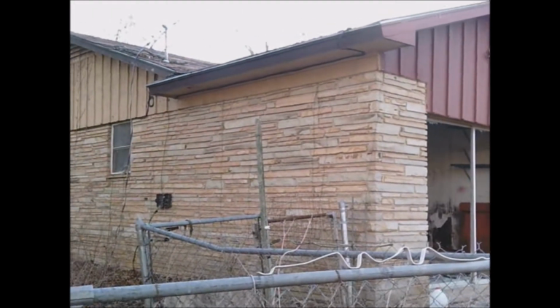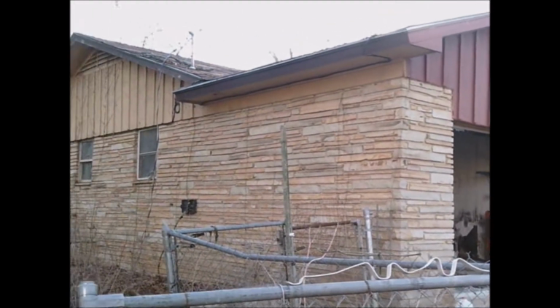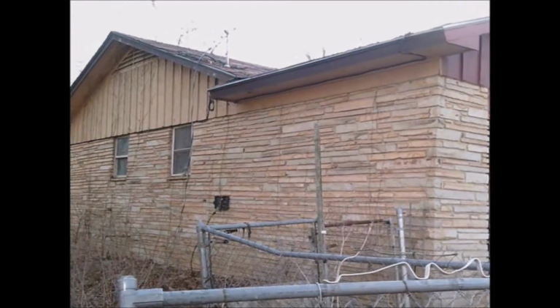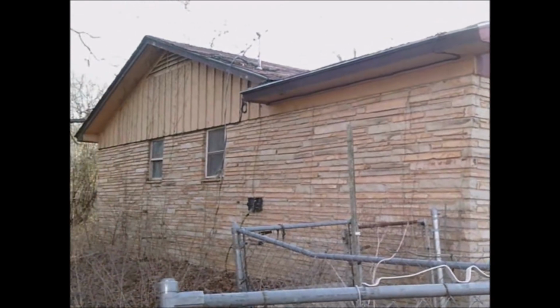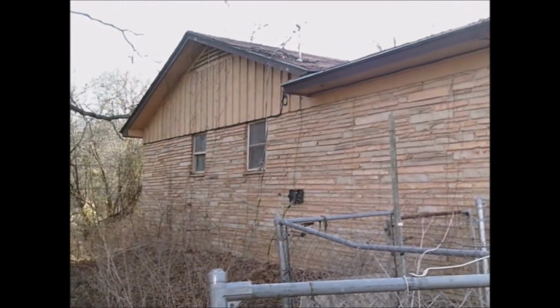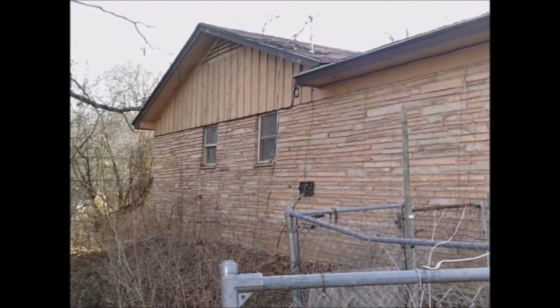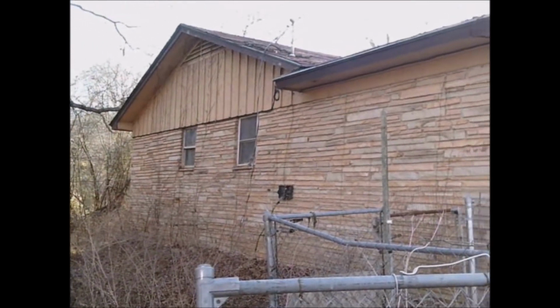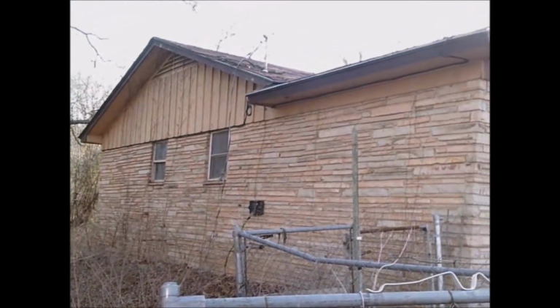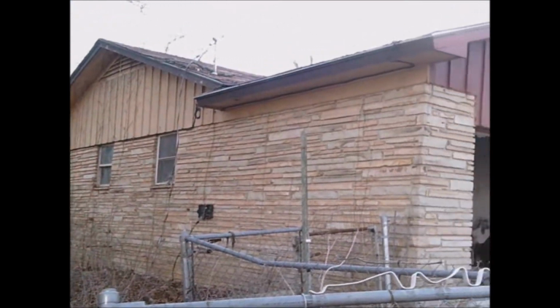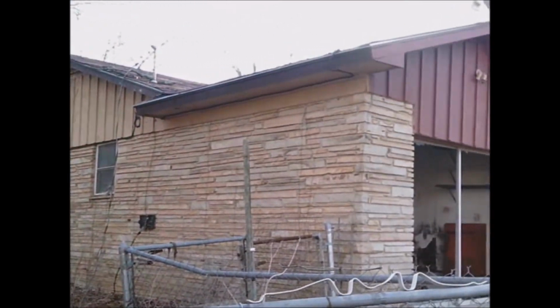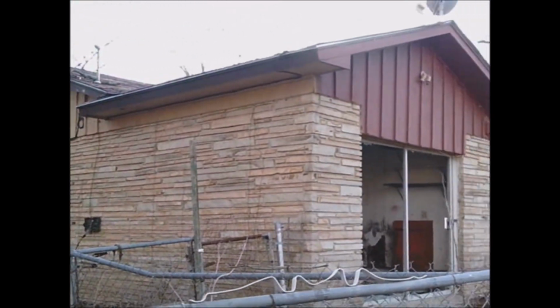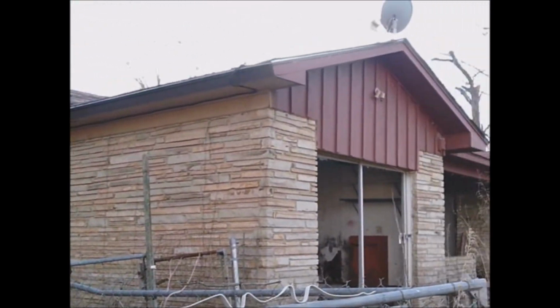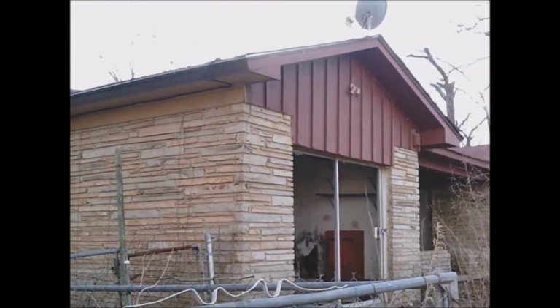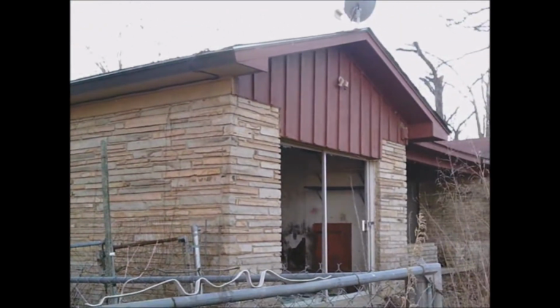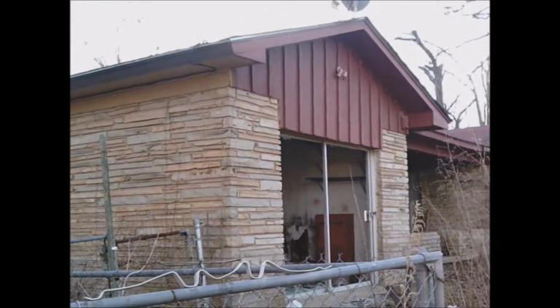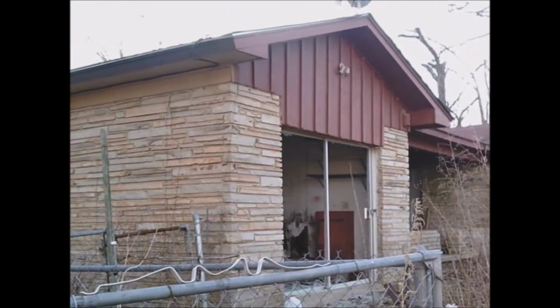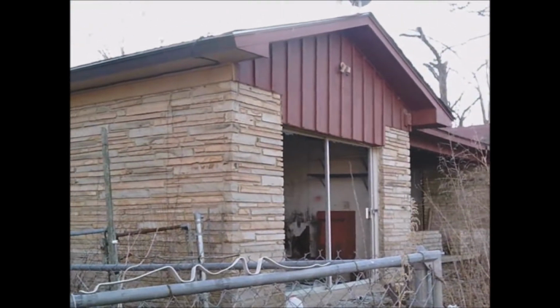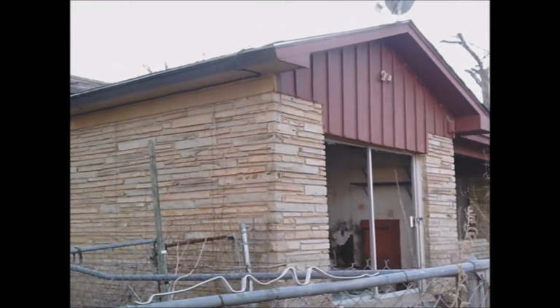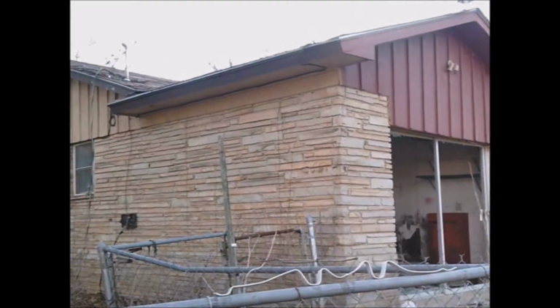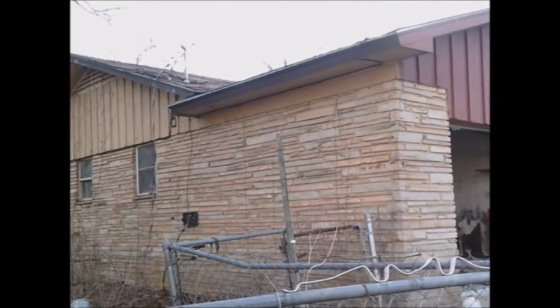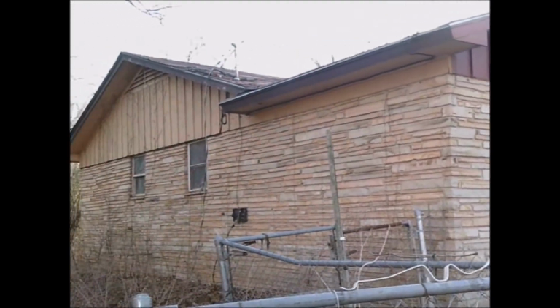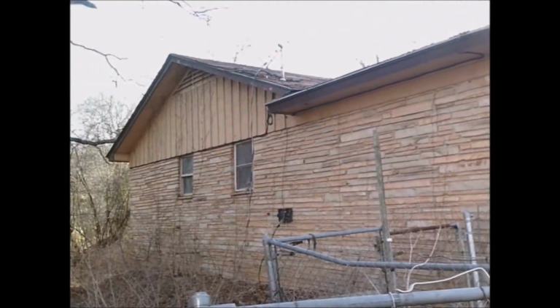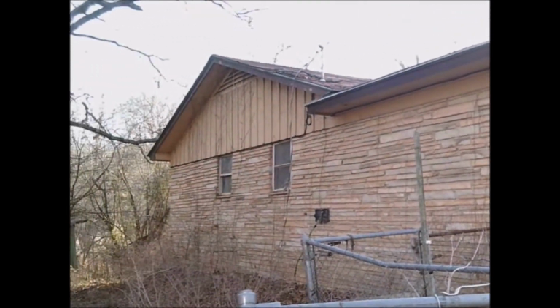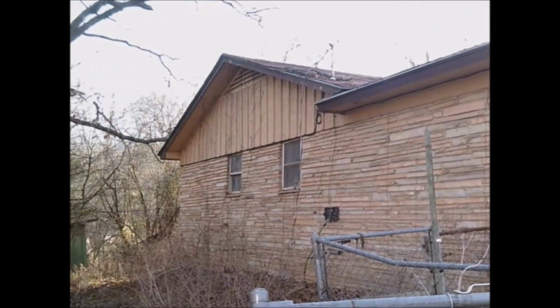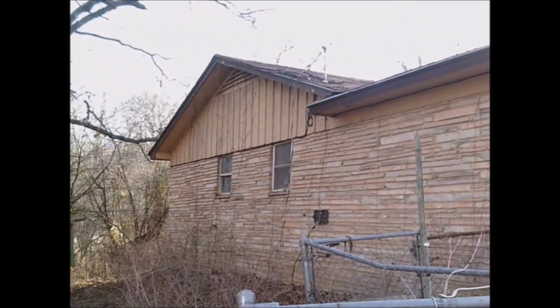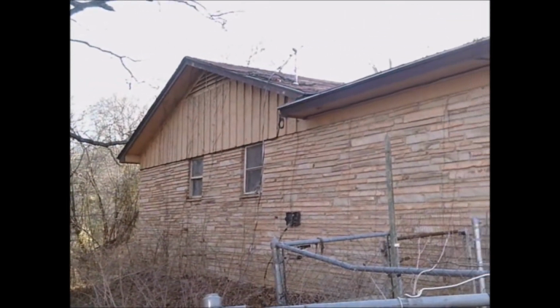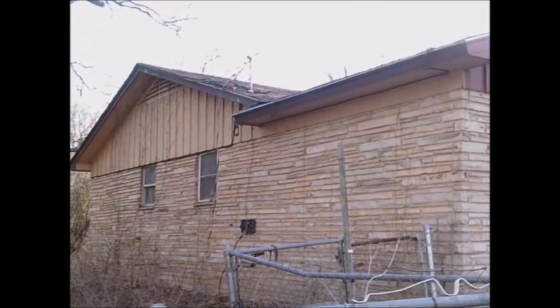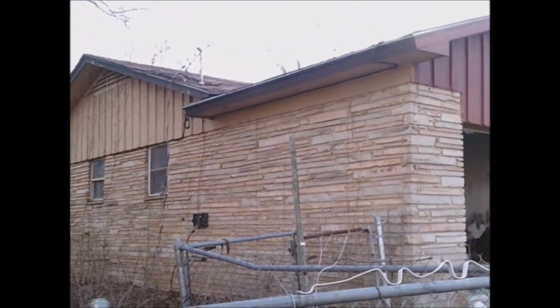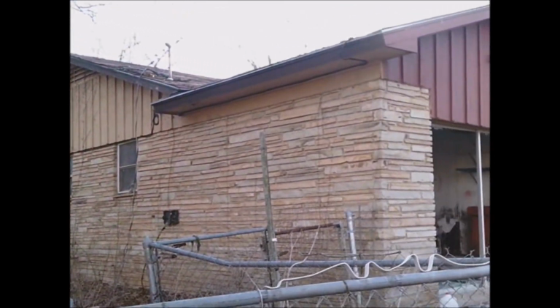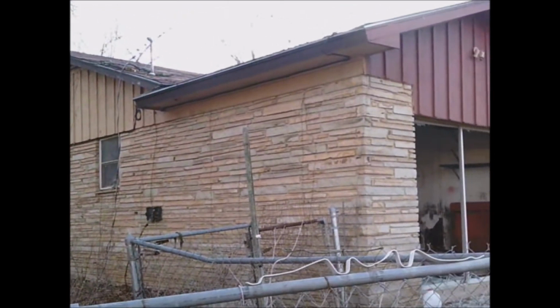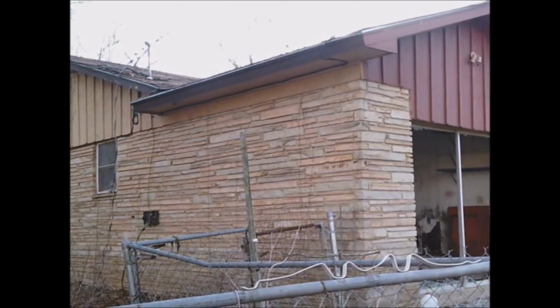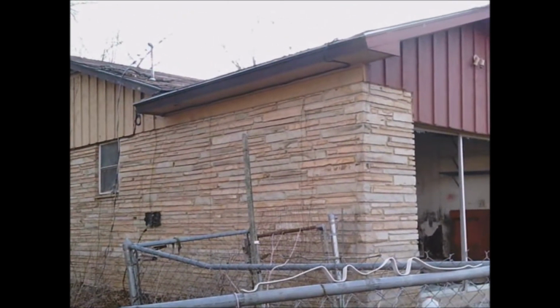Hi guys, and welcome to Shana's Catopia. We have another abandoned house. Let's go take a look.